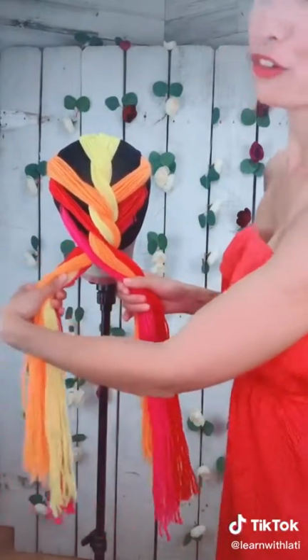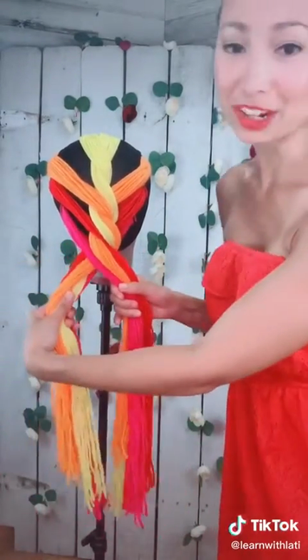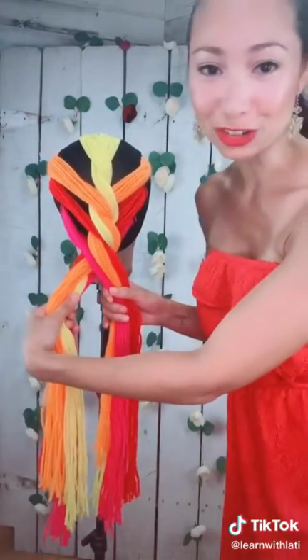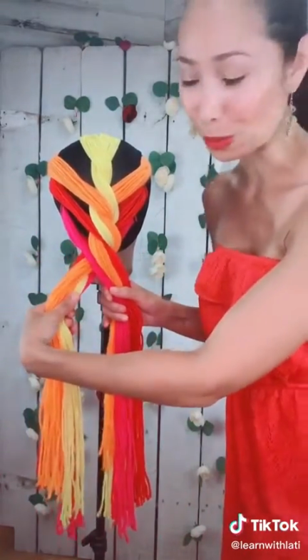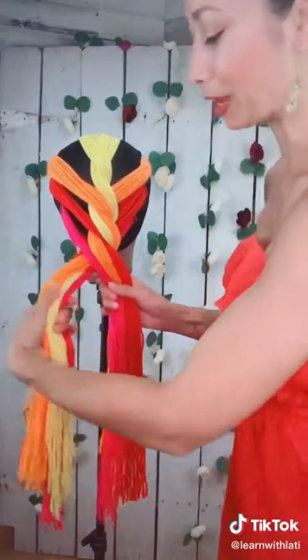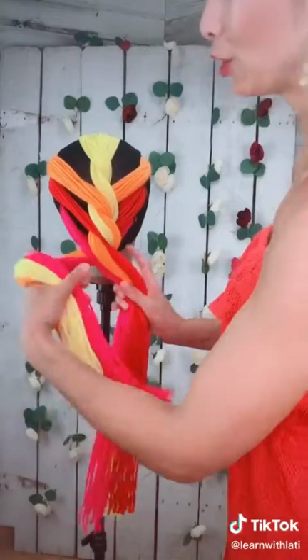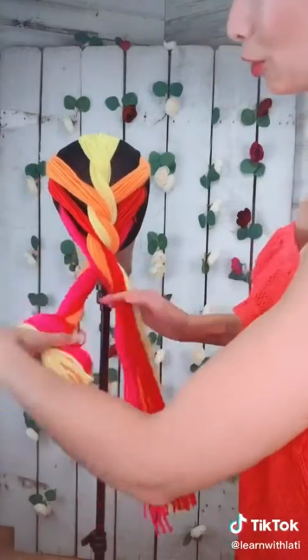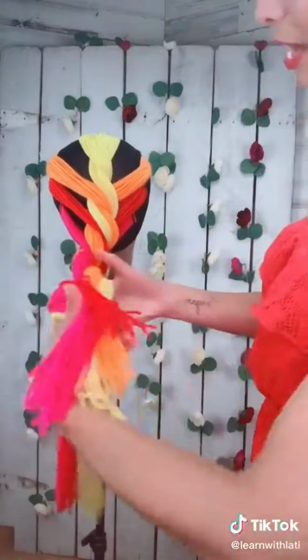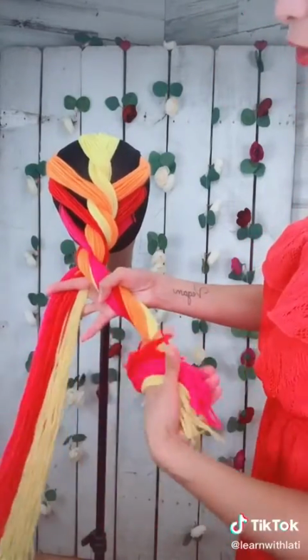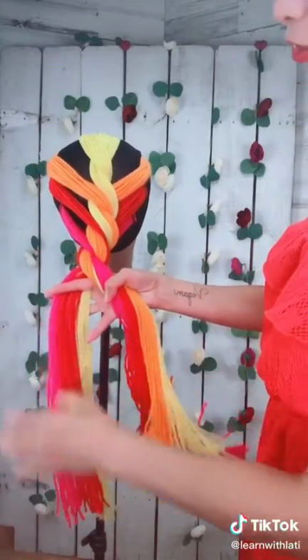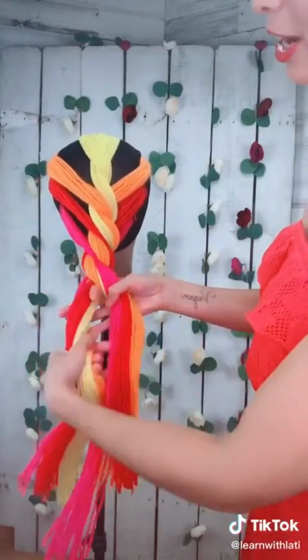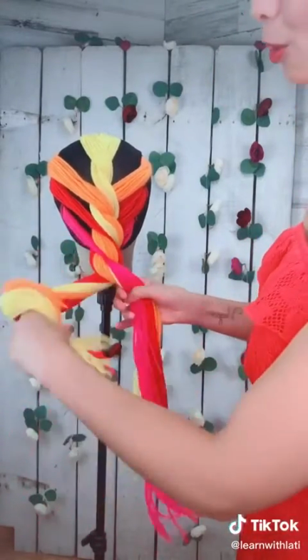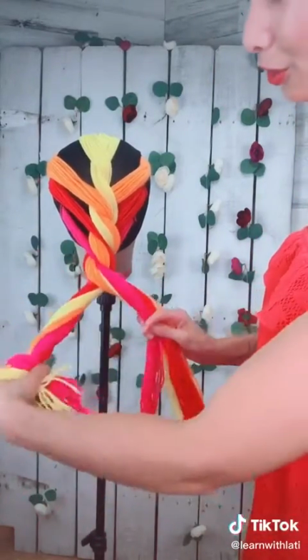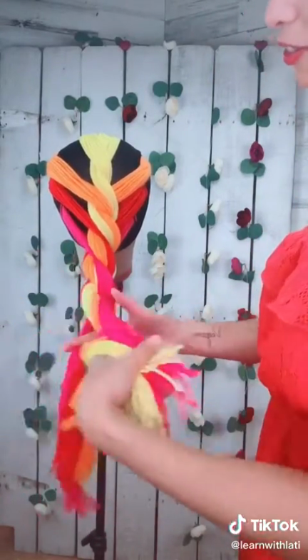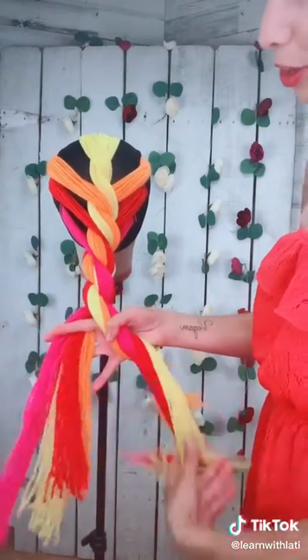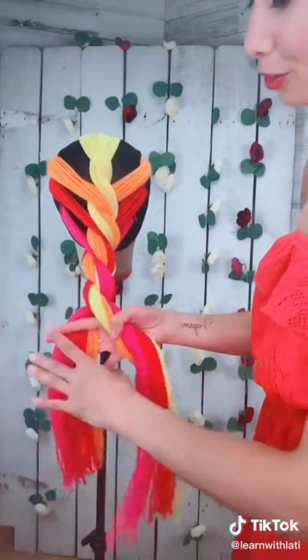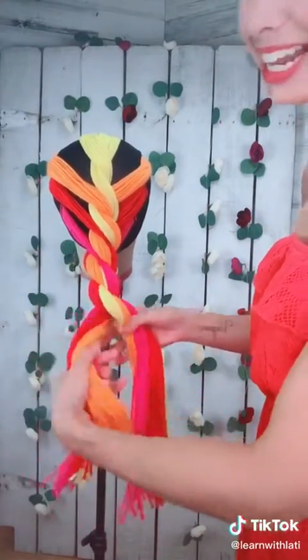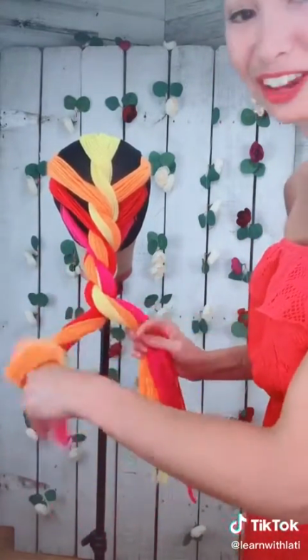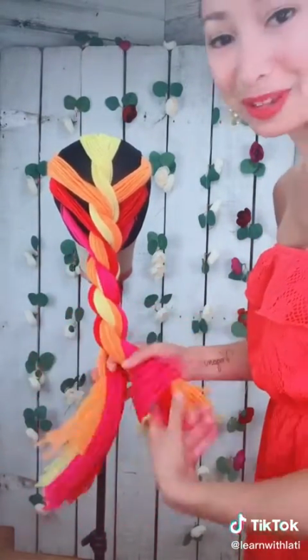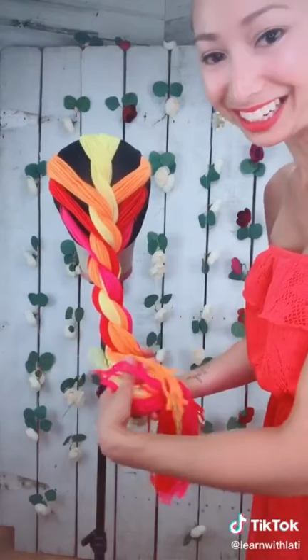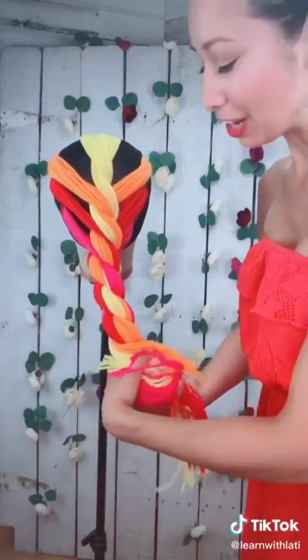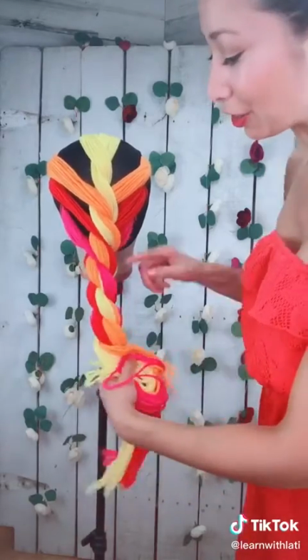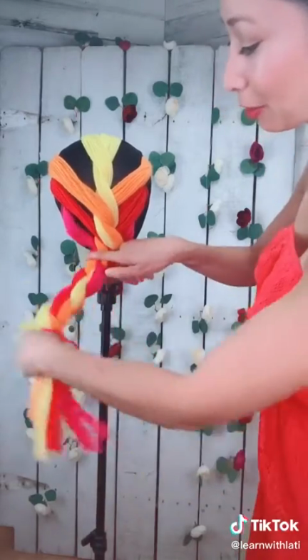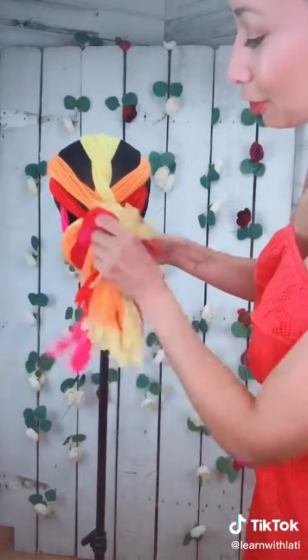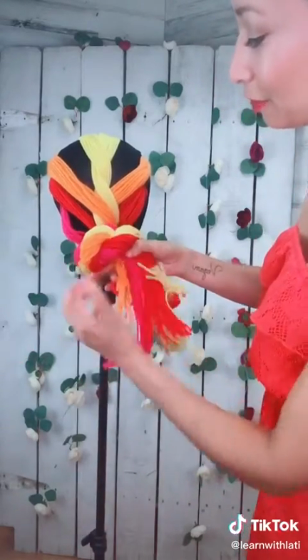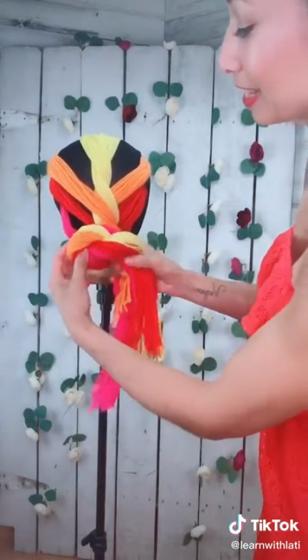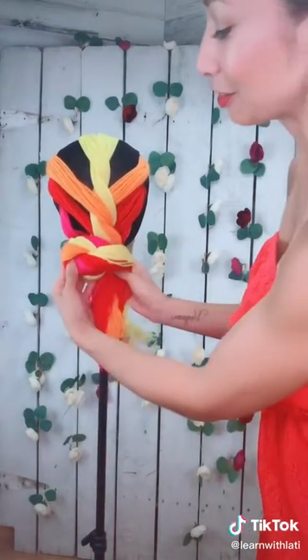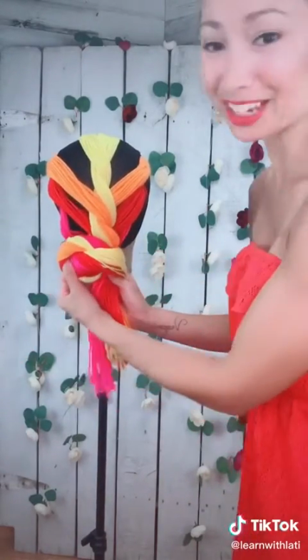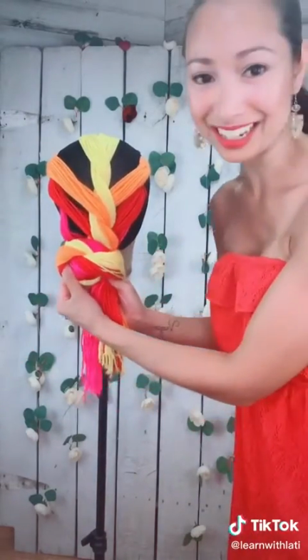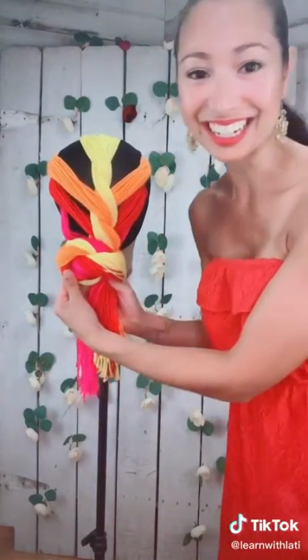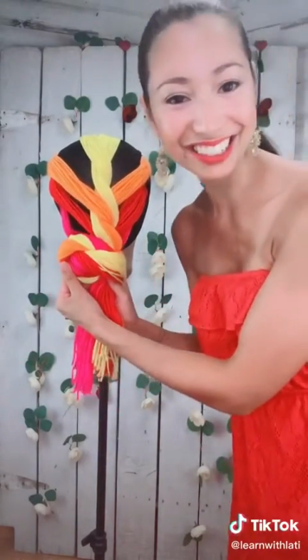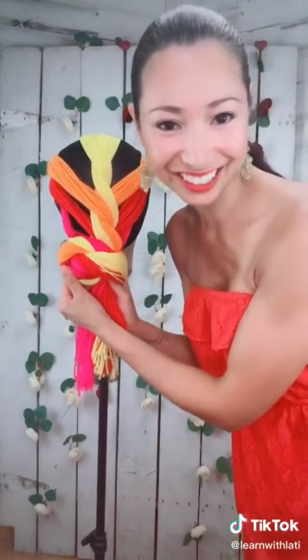From here let's just do roping. Twirl to the left, cross to the right, twirl to the left, cross to the right. And from here you're going to make a circle to make your bun — and that's how you do it.